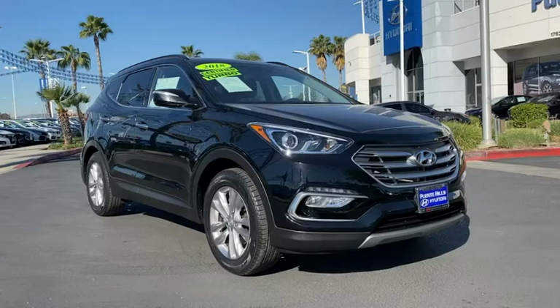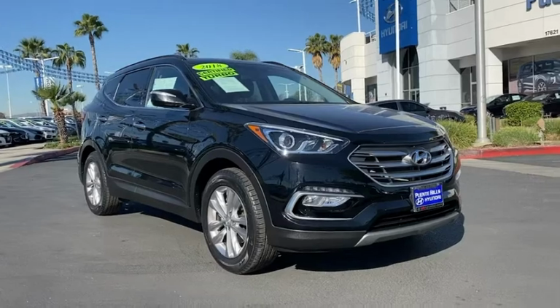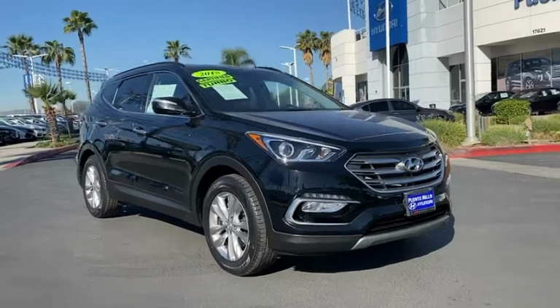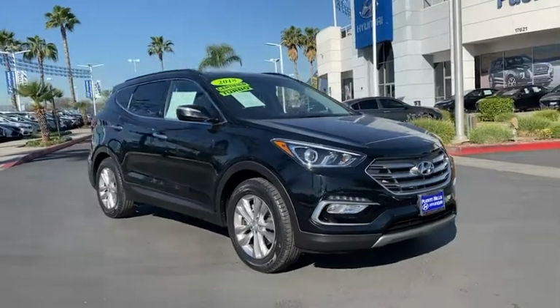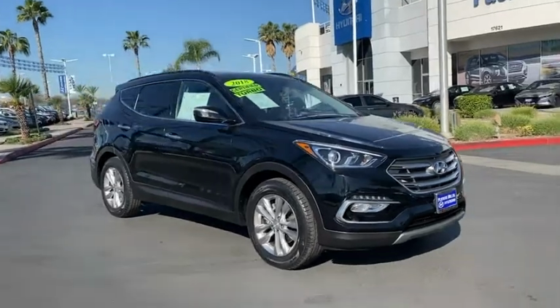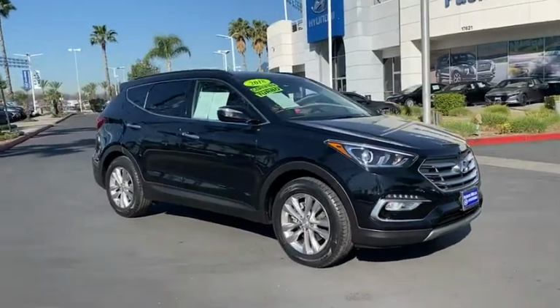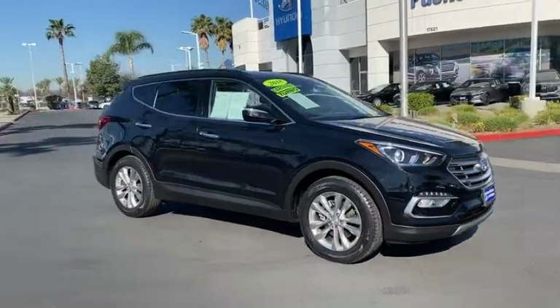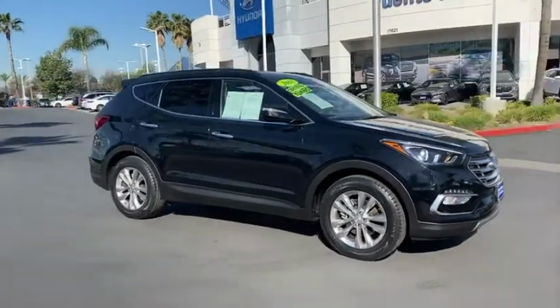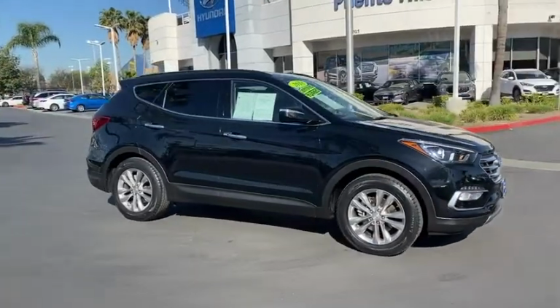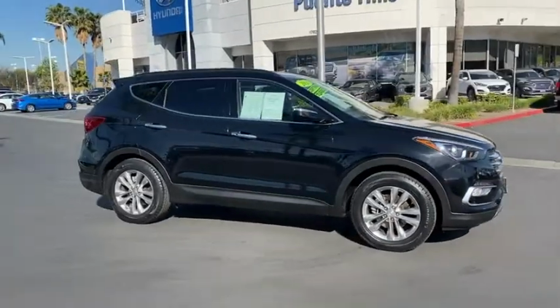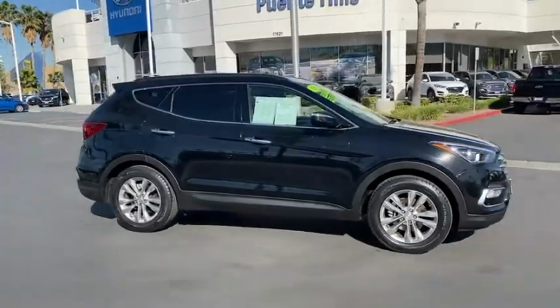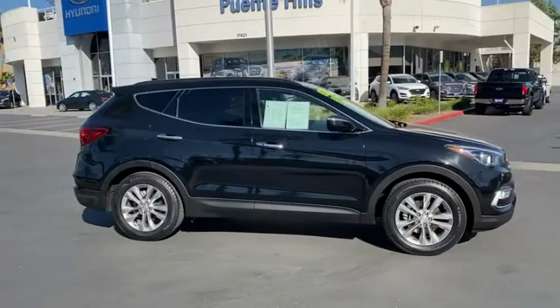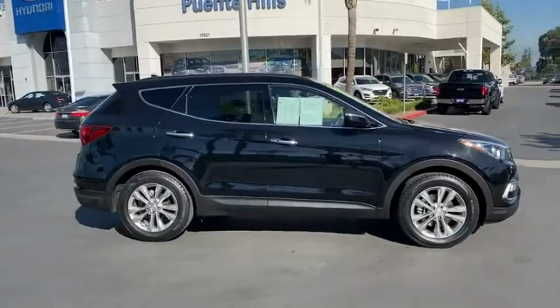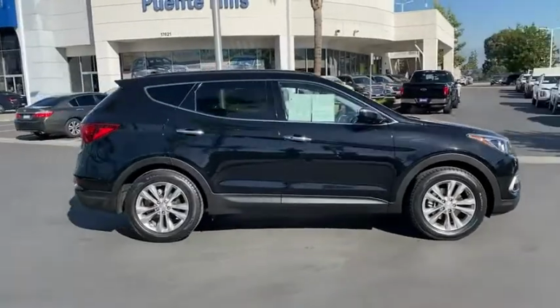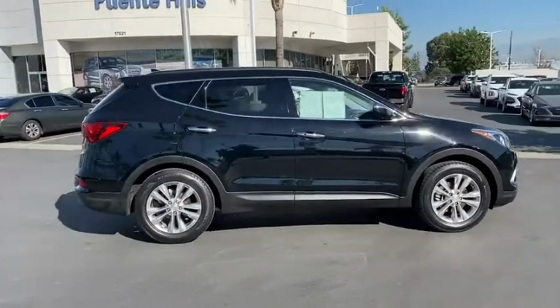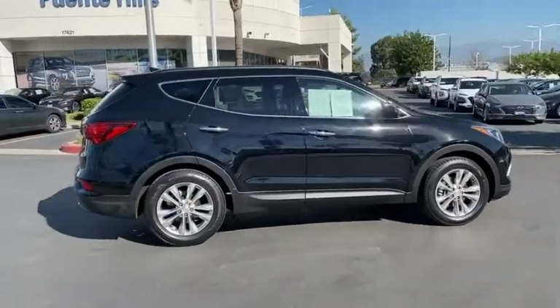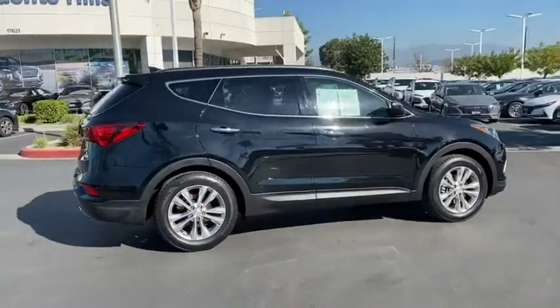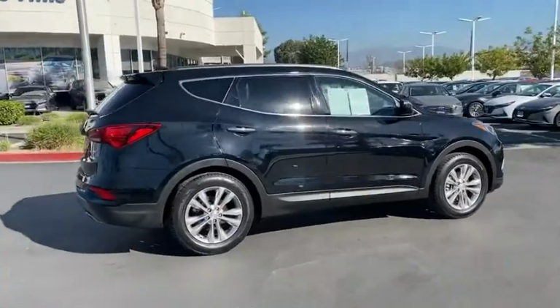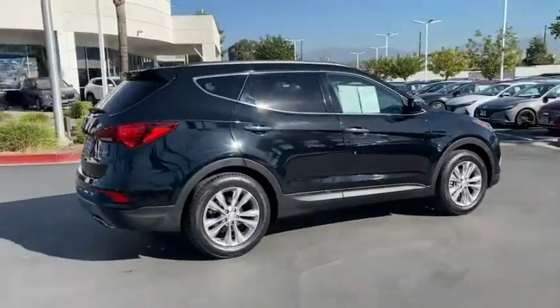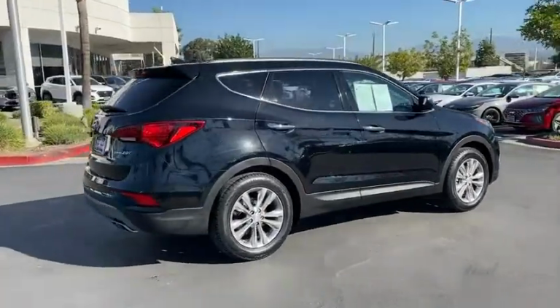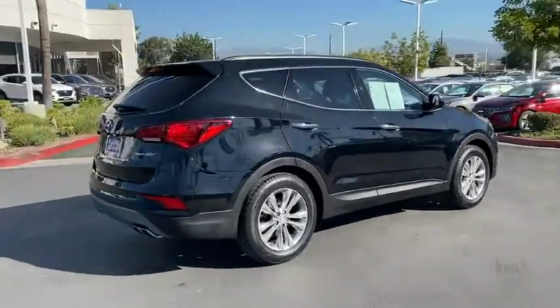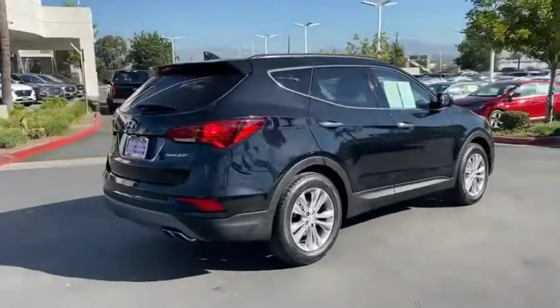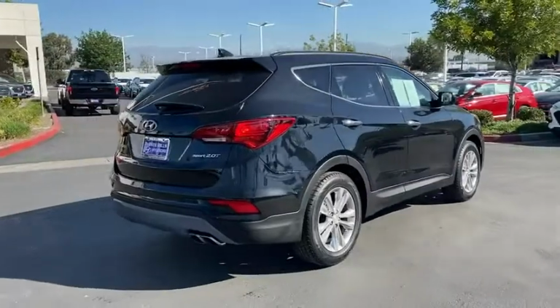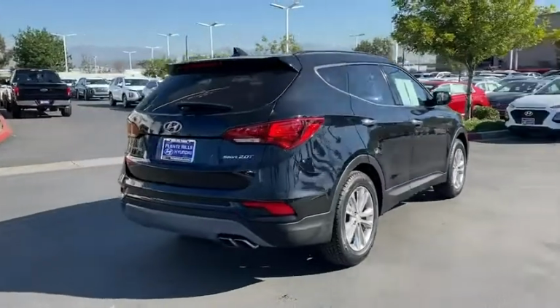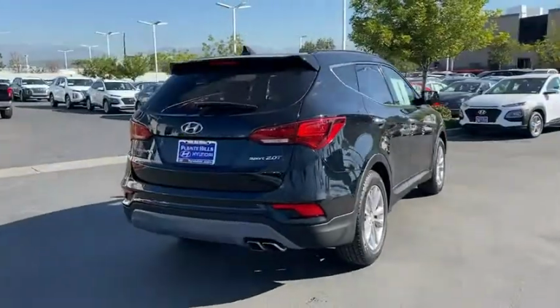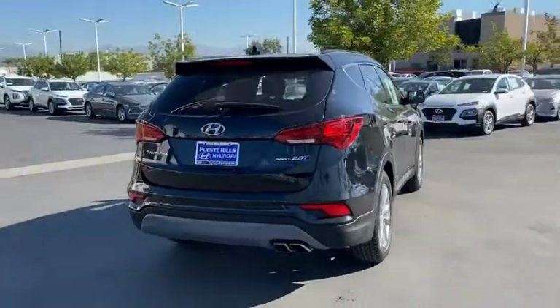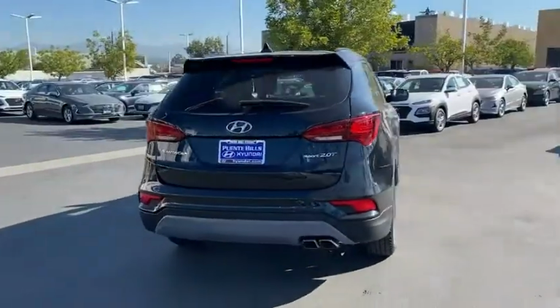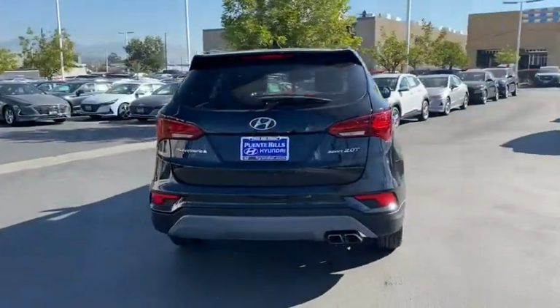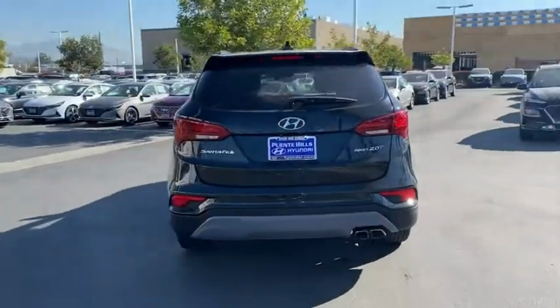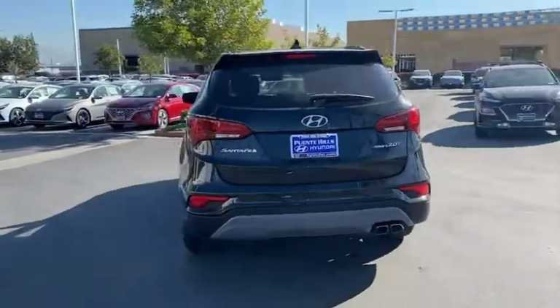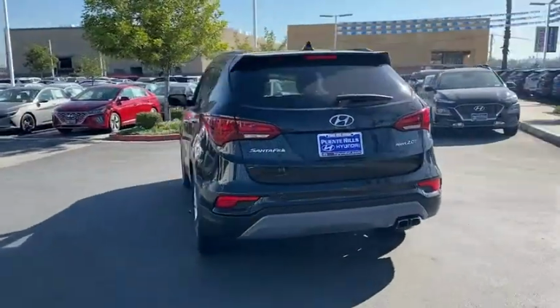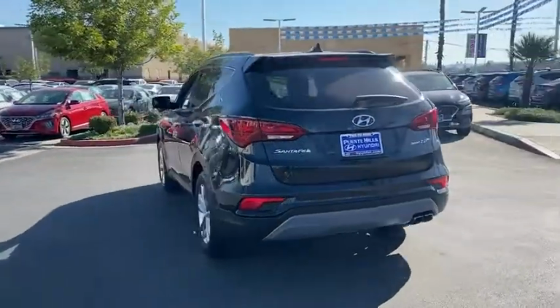Looking for the right vehicle? Check out the 2018 Hyundai Santa Fe. Style, quality, performance, value. Need we say more? This vehicle has less than 25,000 miles. Here are some of this vehicle's great options.